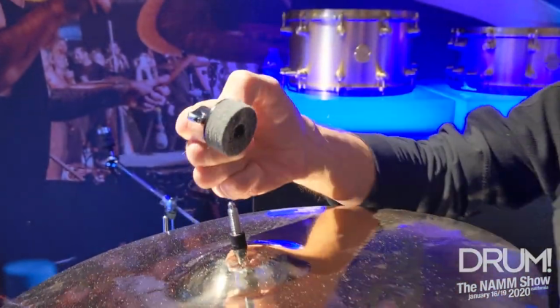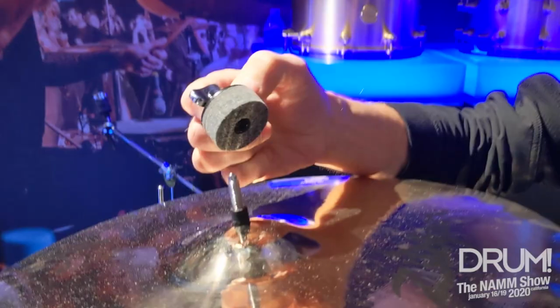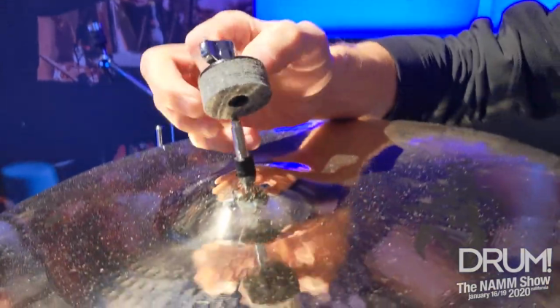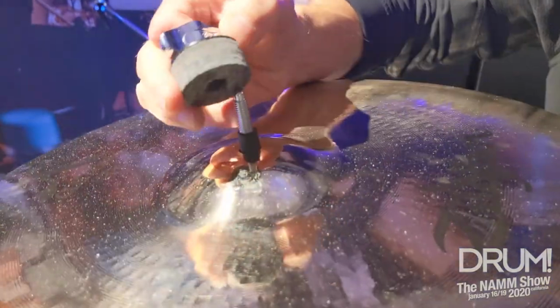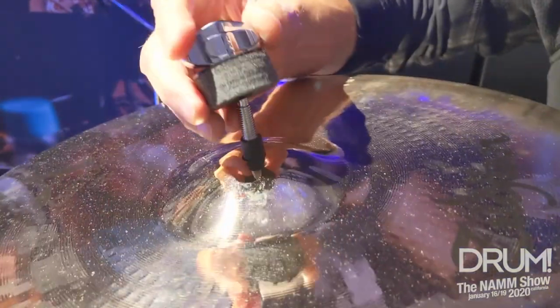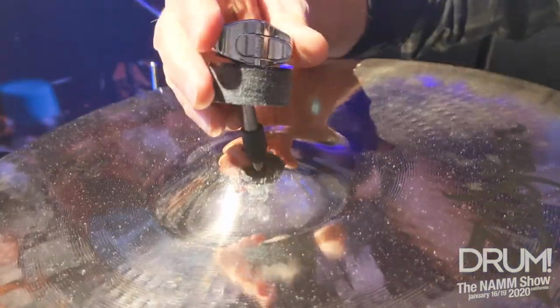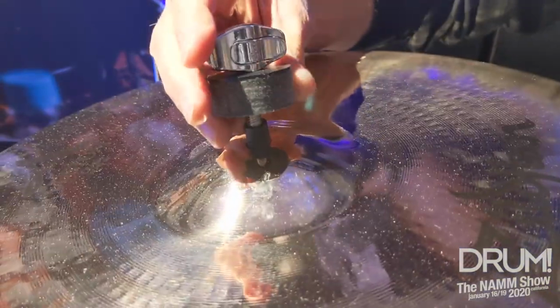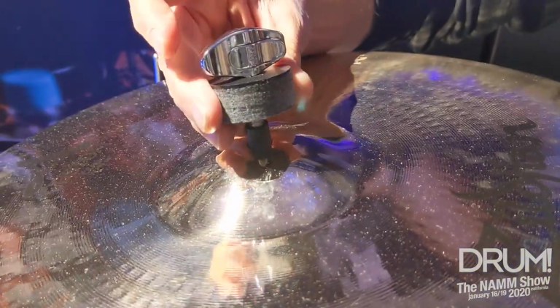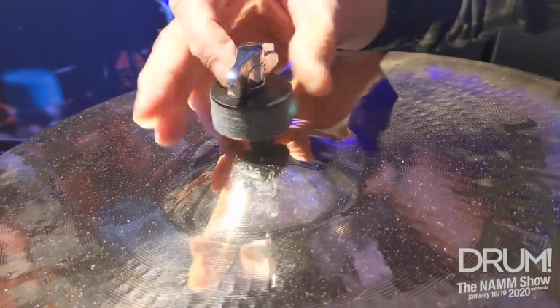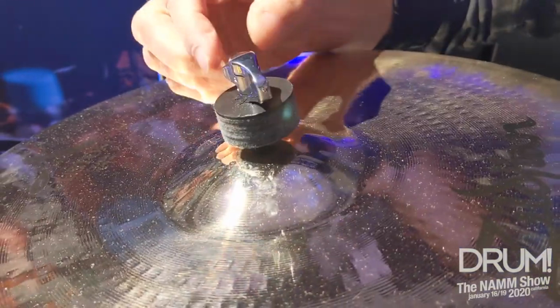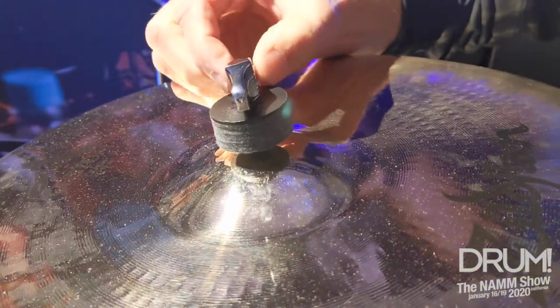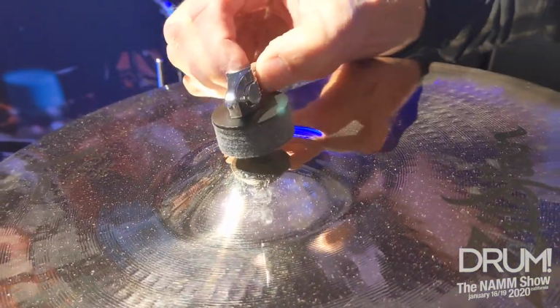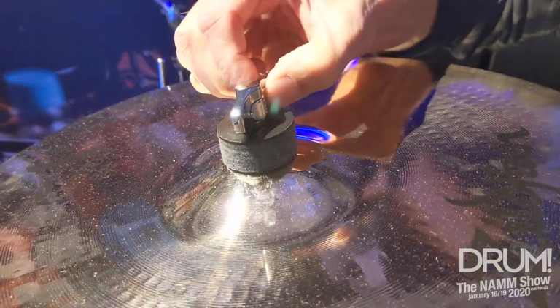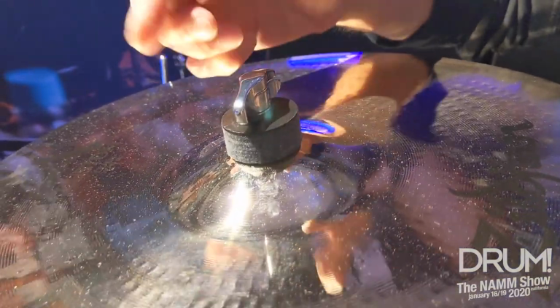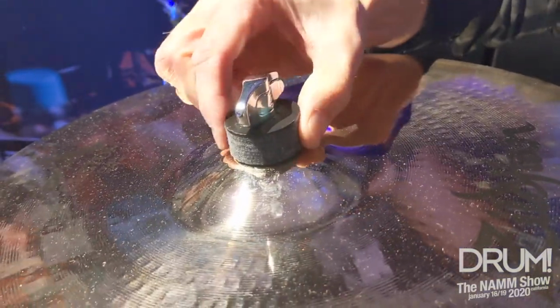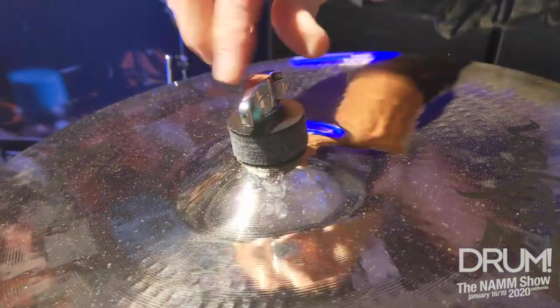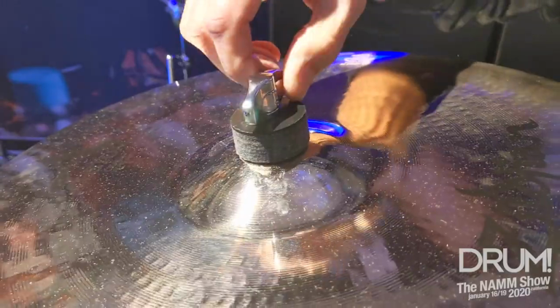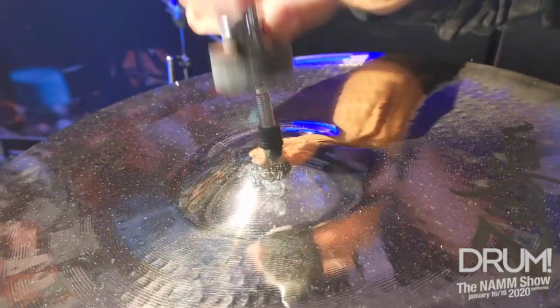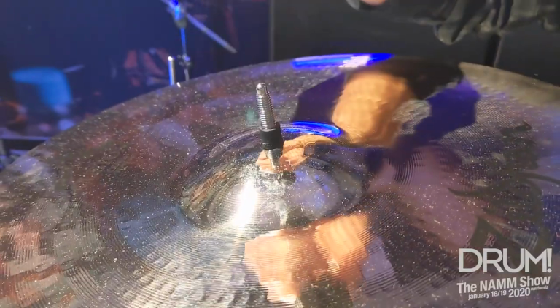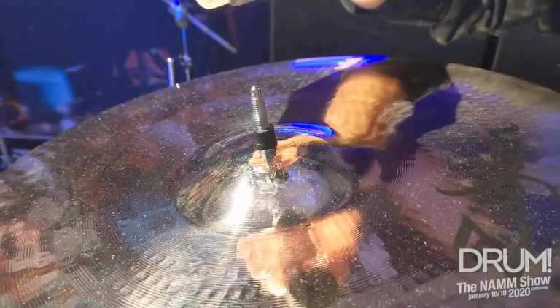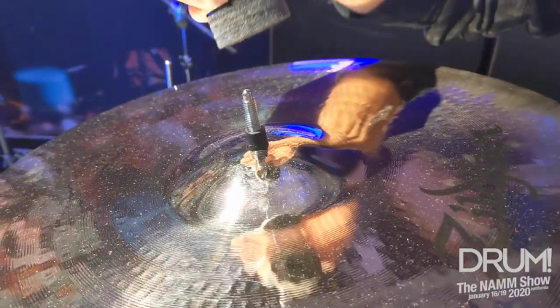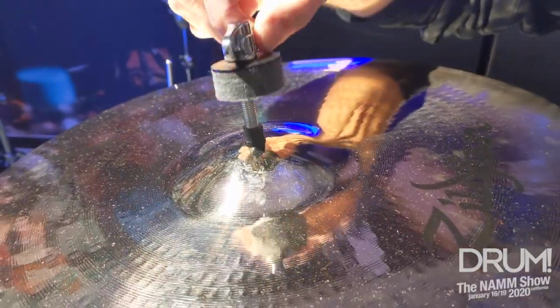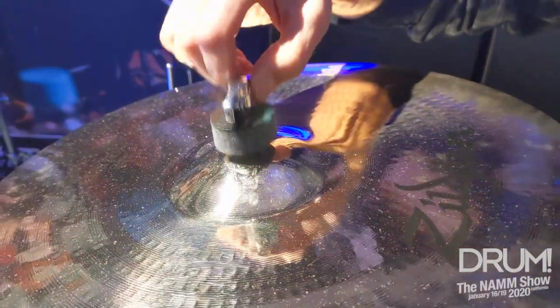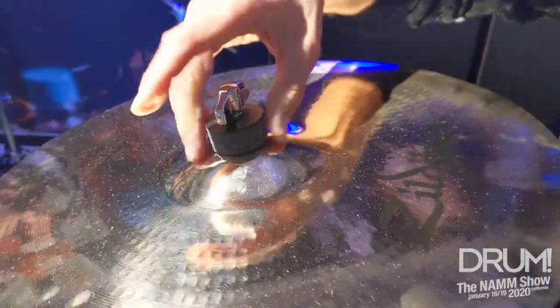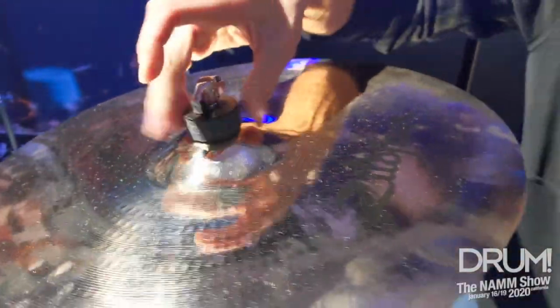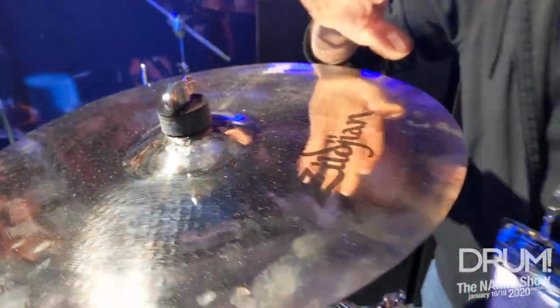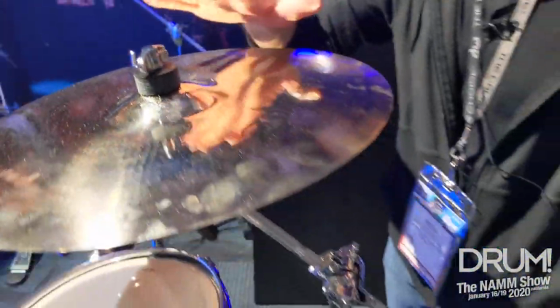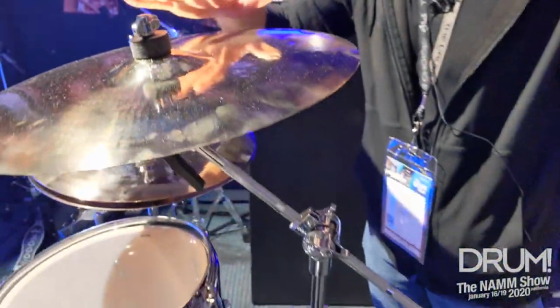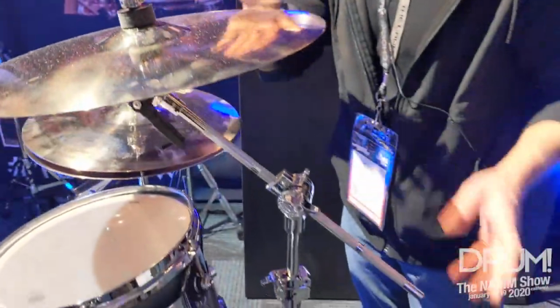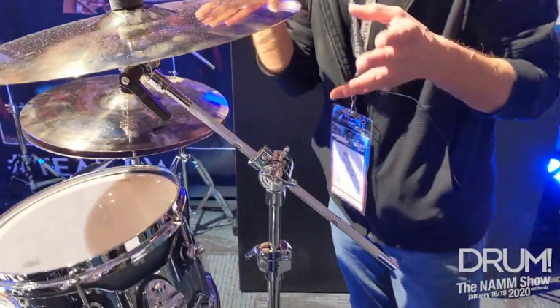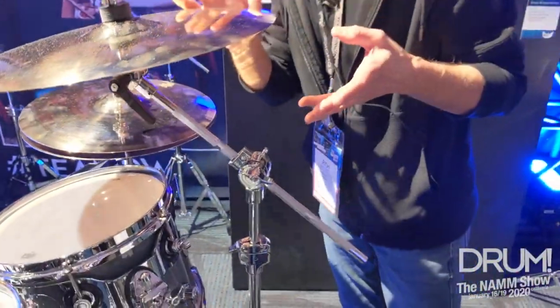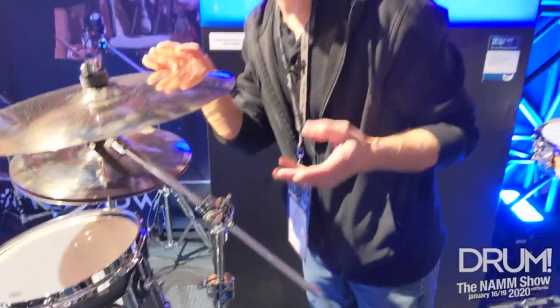This is our new quick release wing nut. Push the two tabs together, it goes on; push them again, it comes off. Pretty awesome feature for an entry level kit.